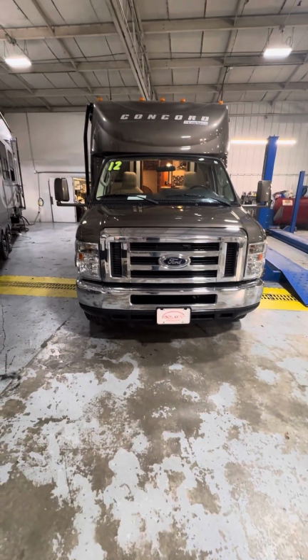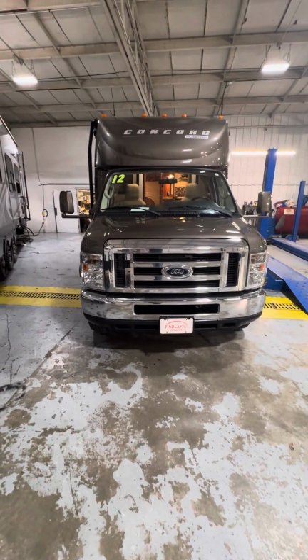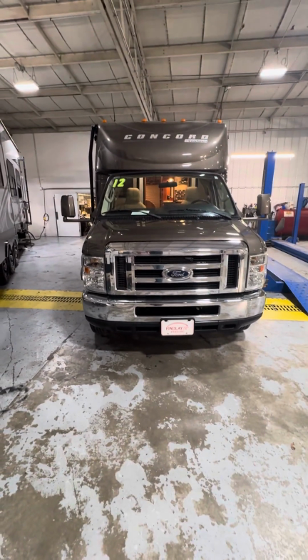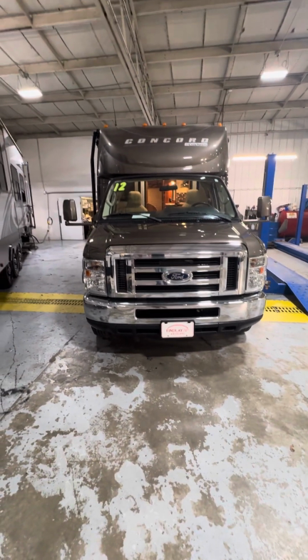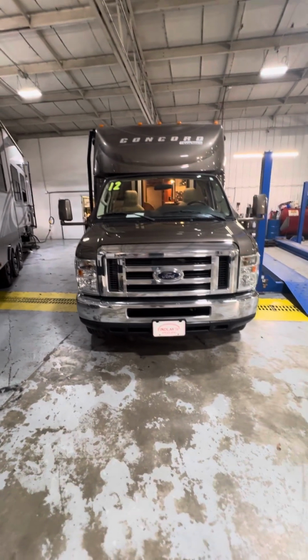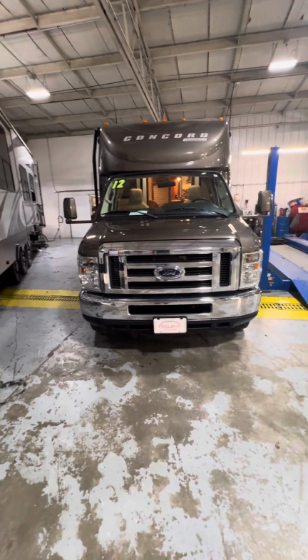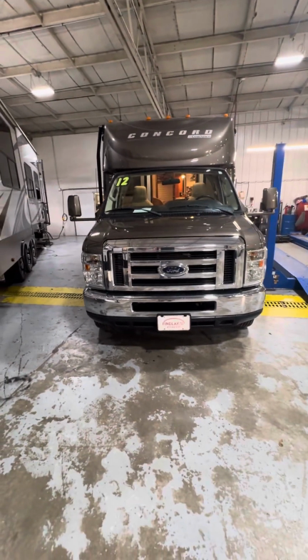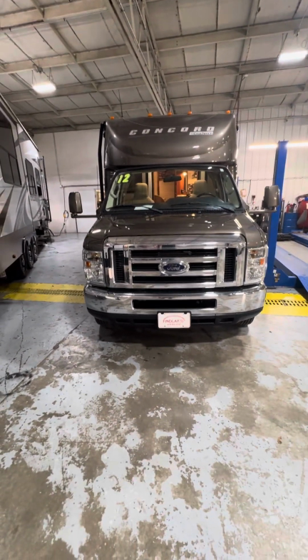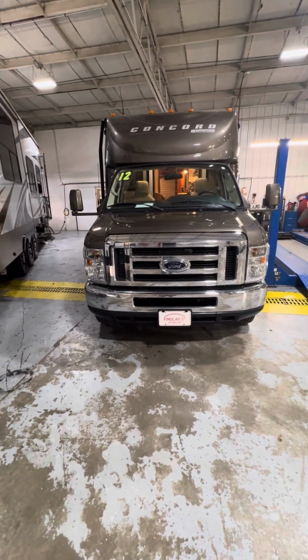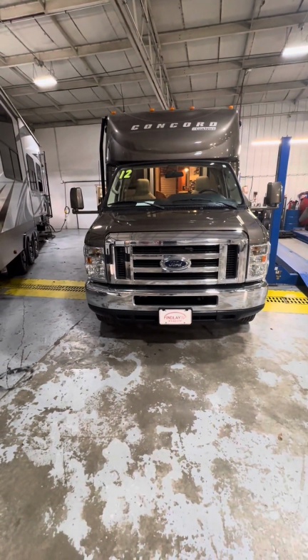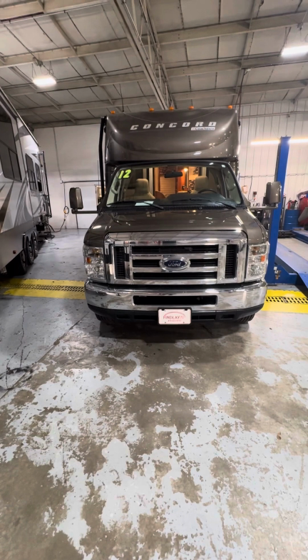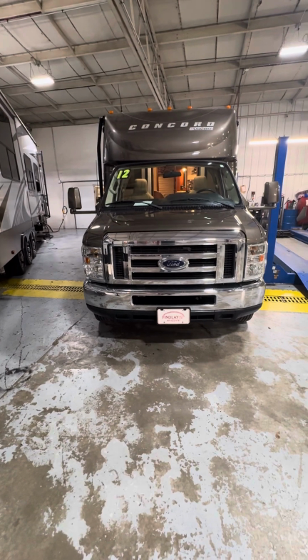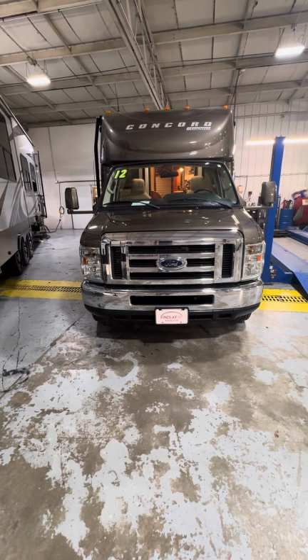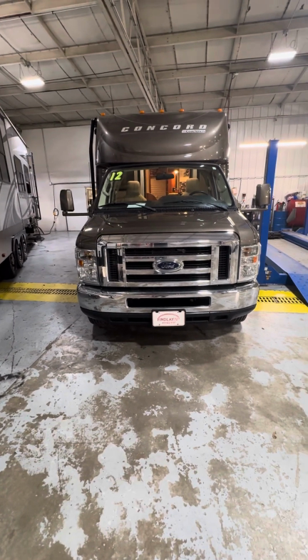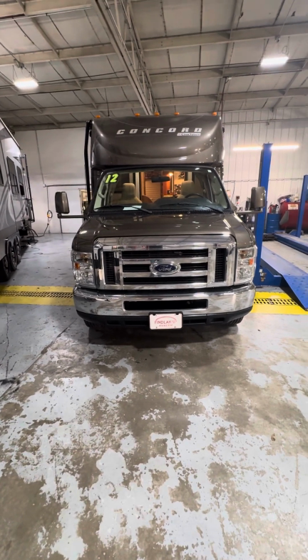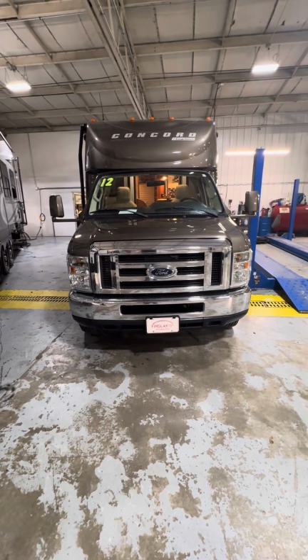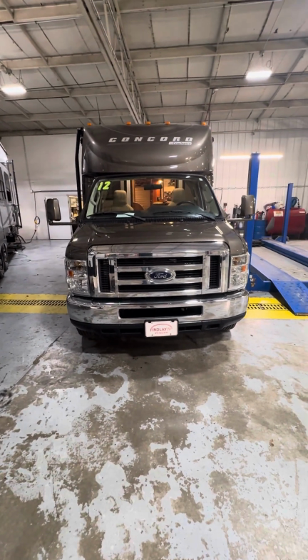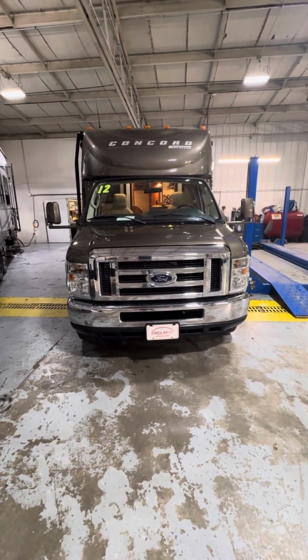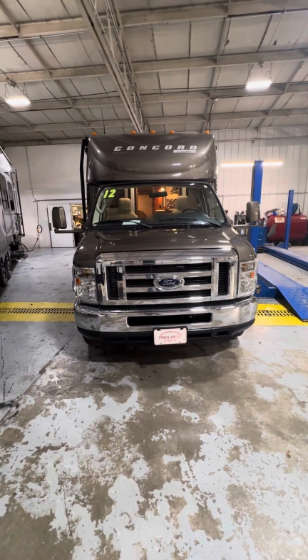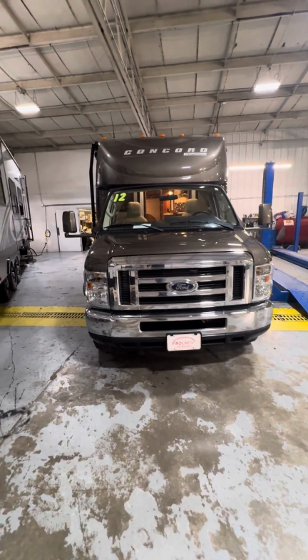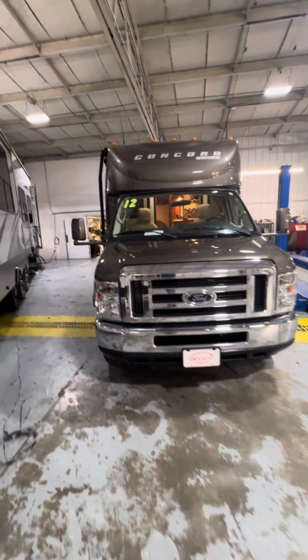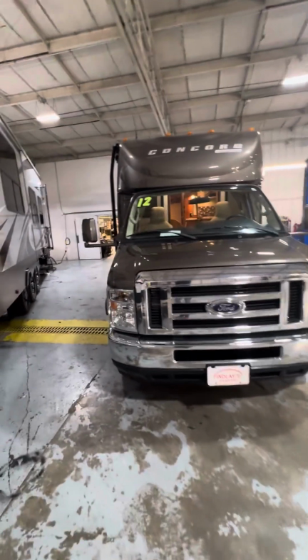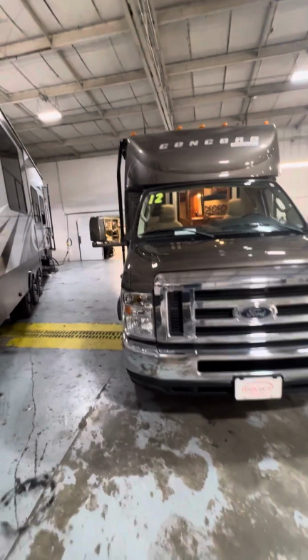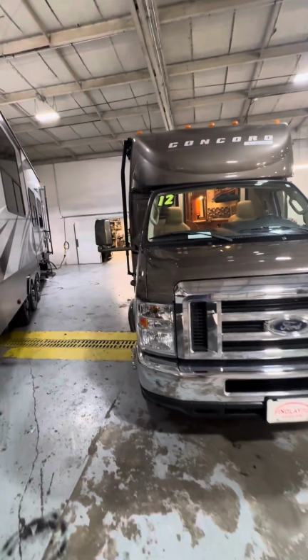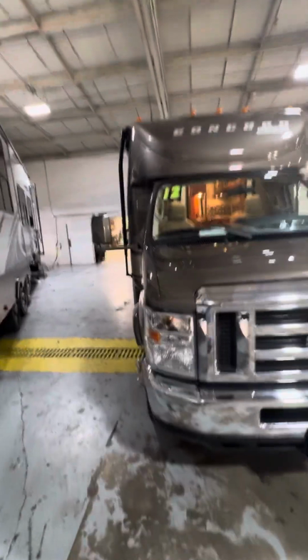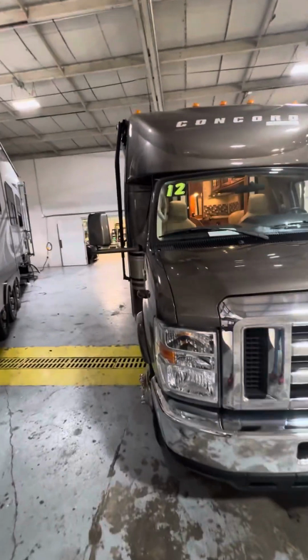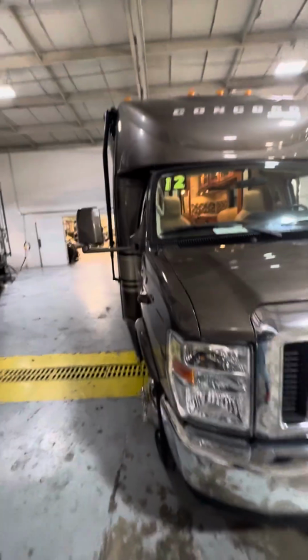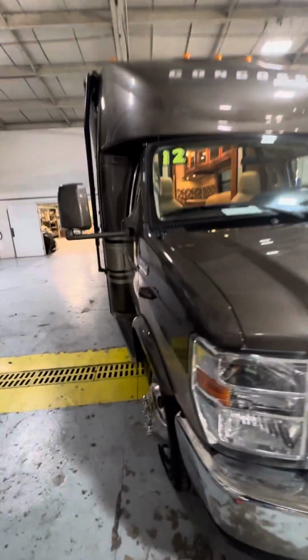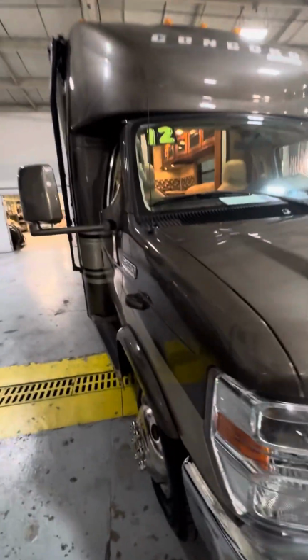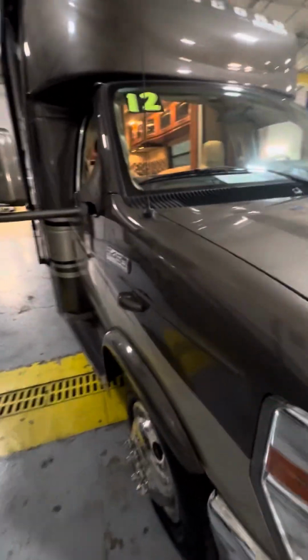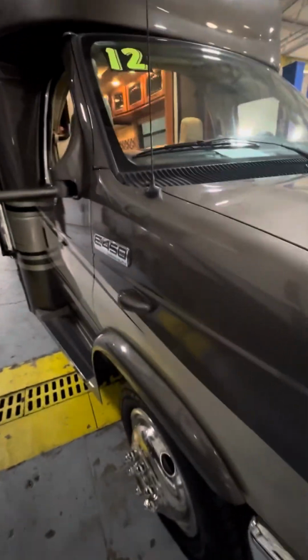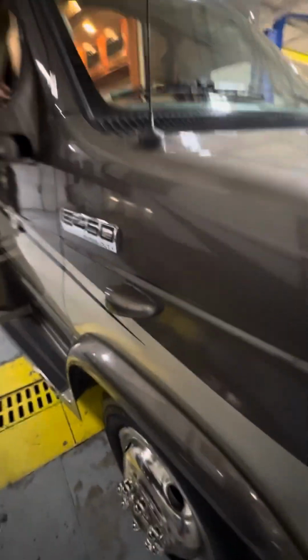Hello, this is Eric from Finley Truck and RV, and I'll be doing a video walkthrough on the 2012 Coachman Concord, starting on the outside on the passenger side.